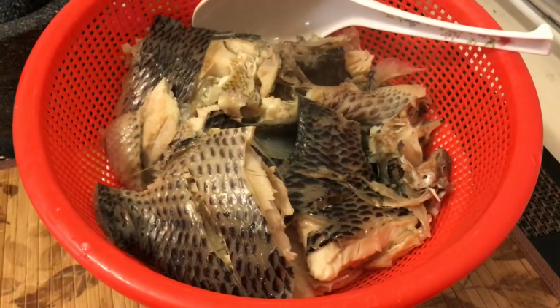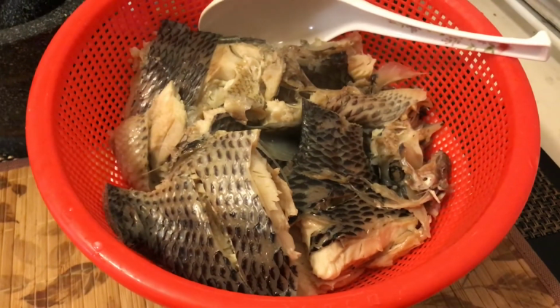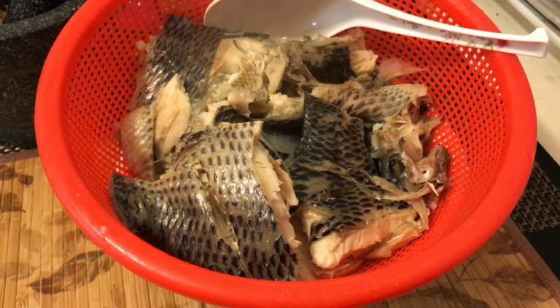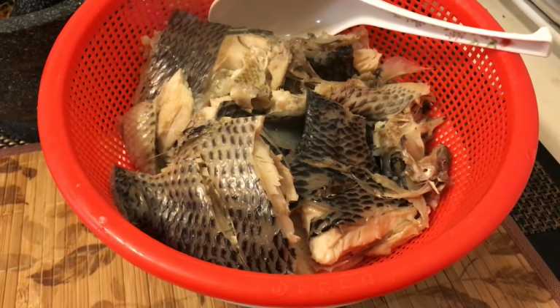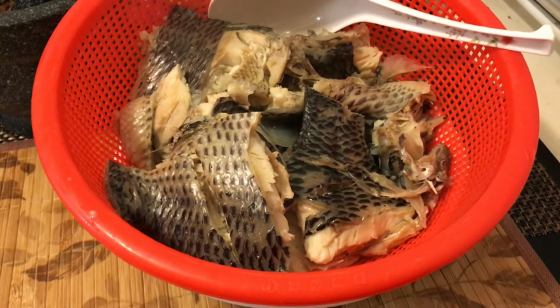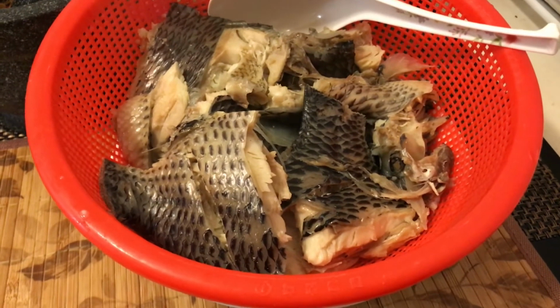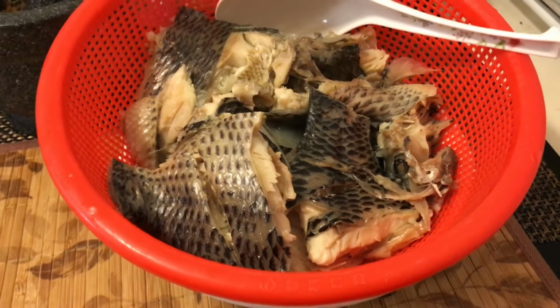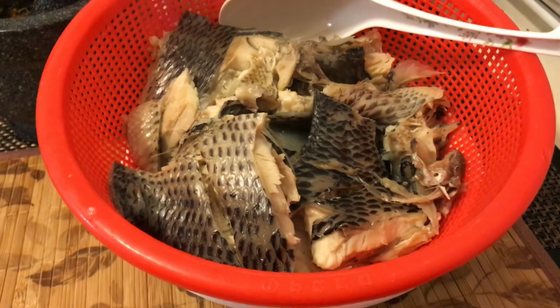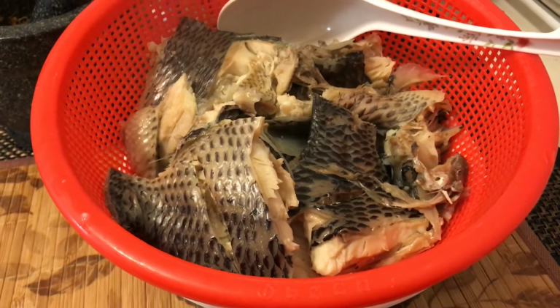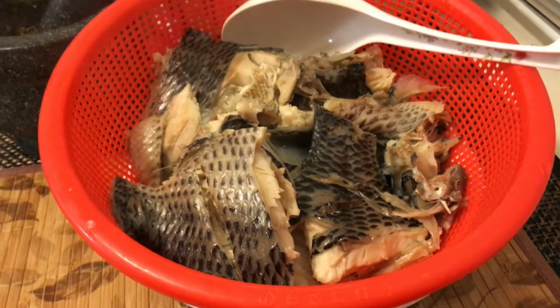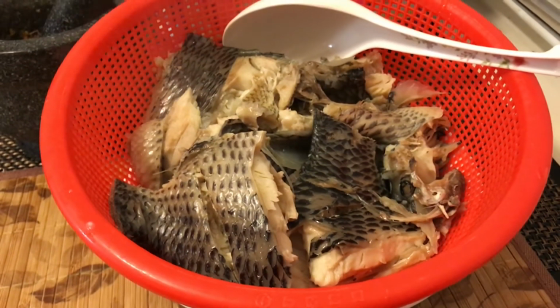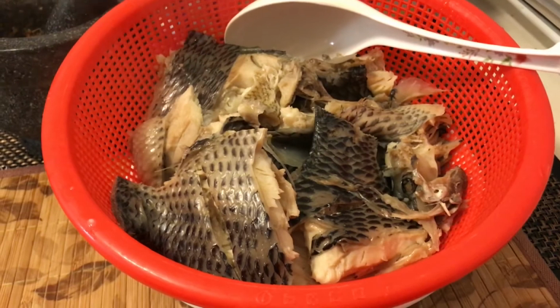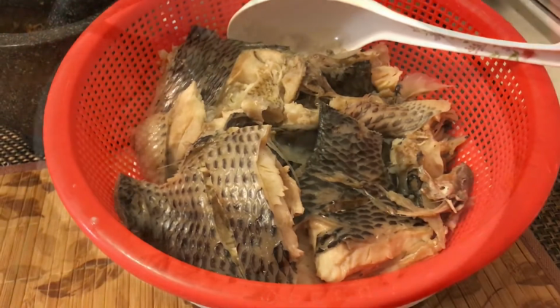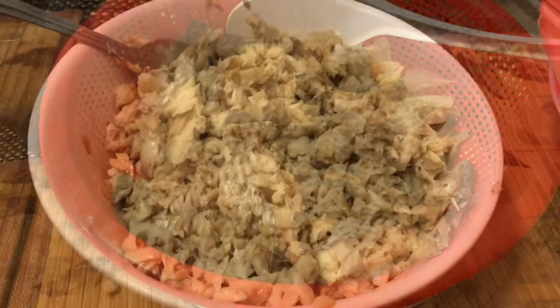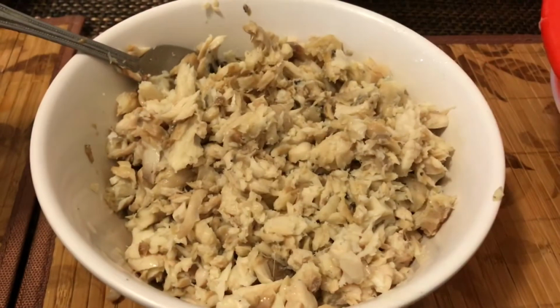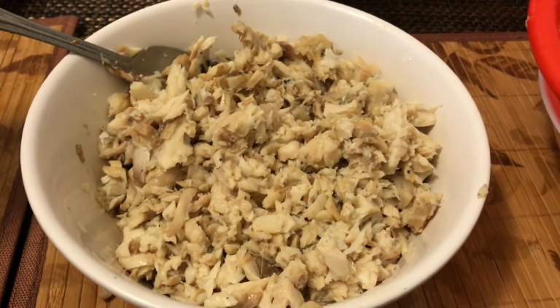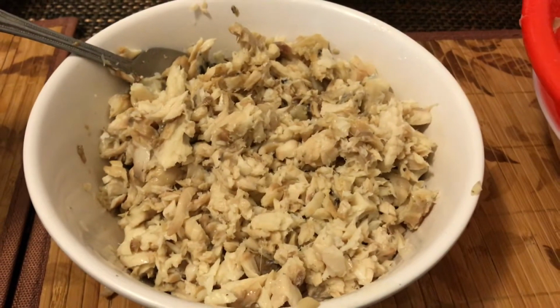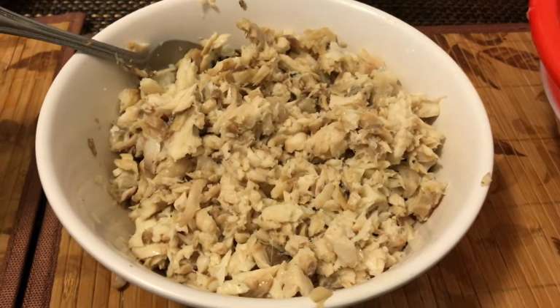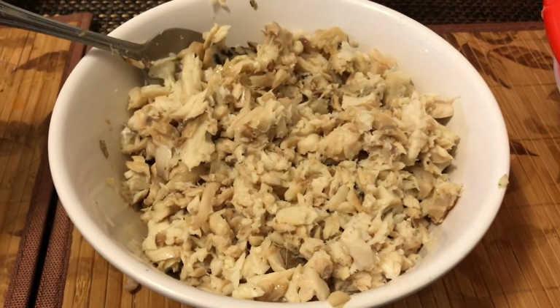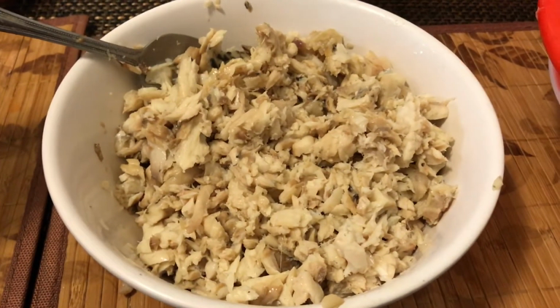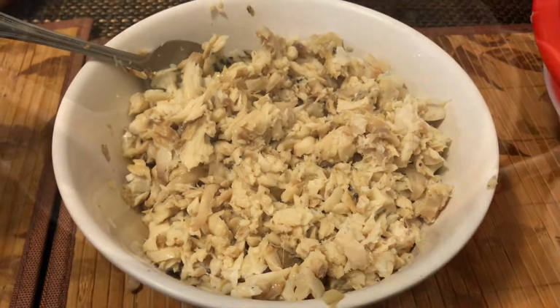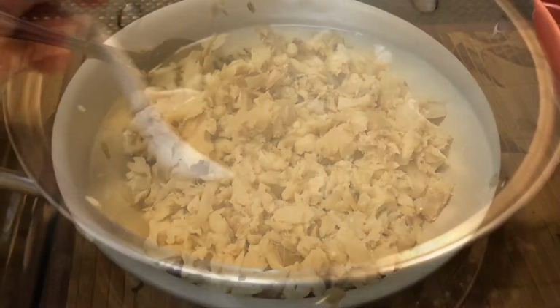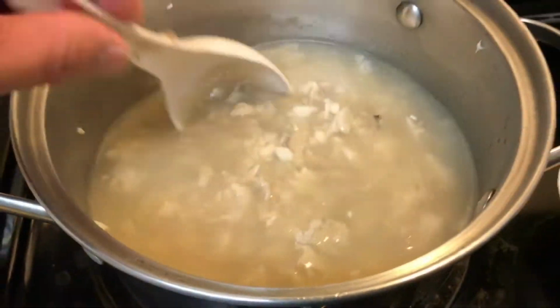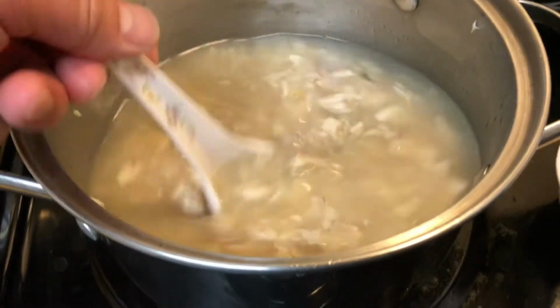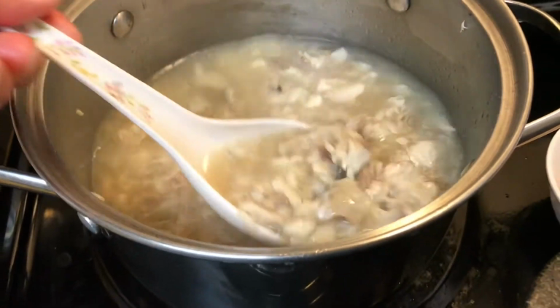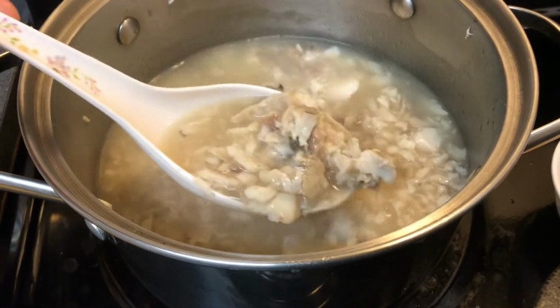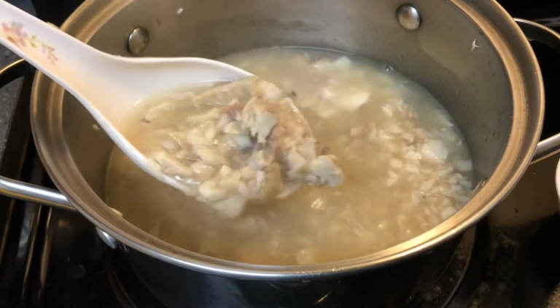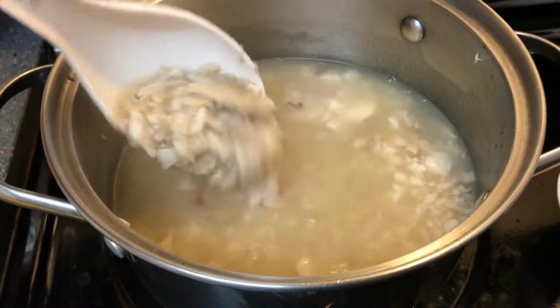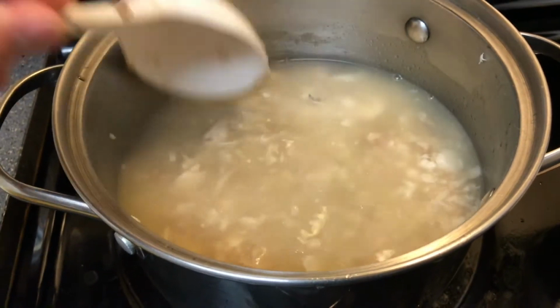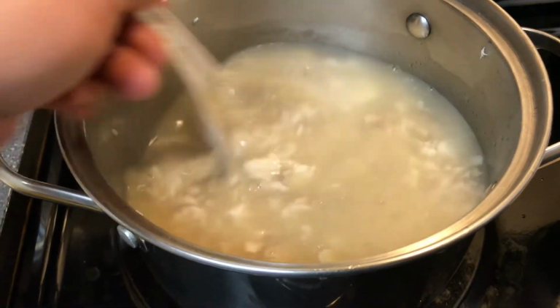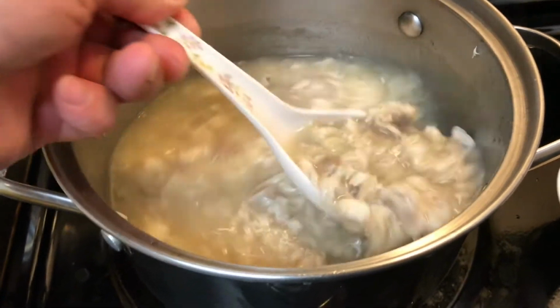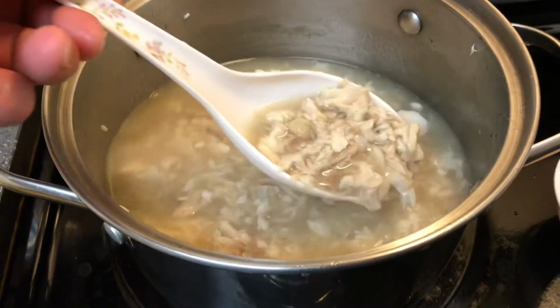Now that the fish is cooked, I'm separating the meat from the bone. The next step is adding the fish meat into the pot and adding seasonings.